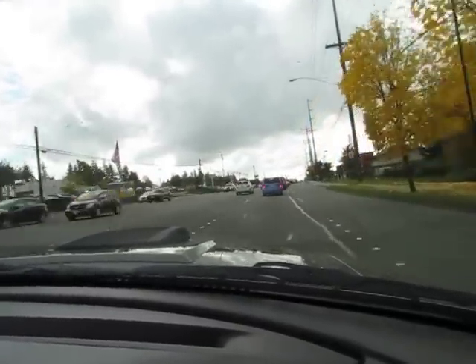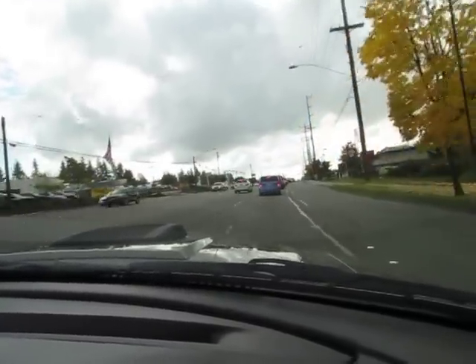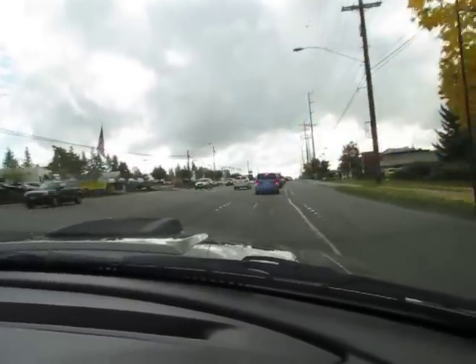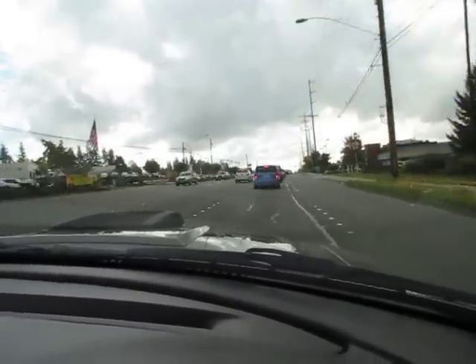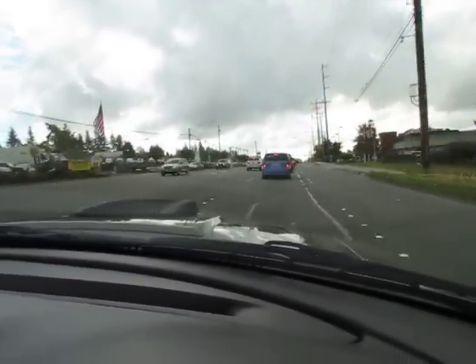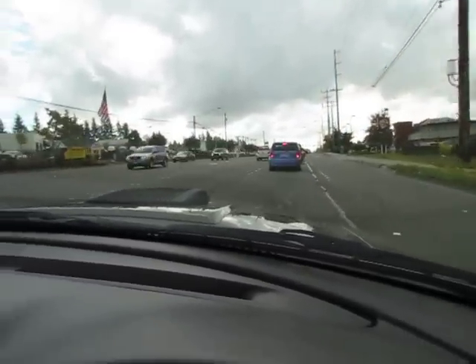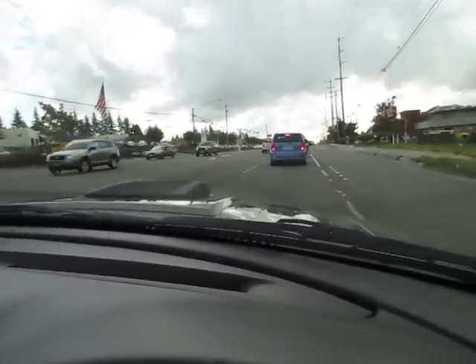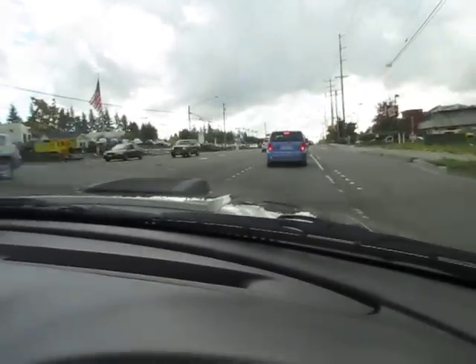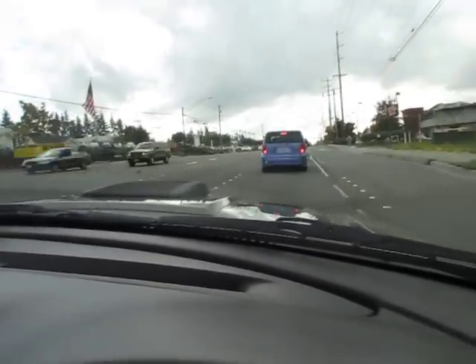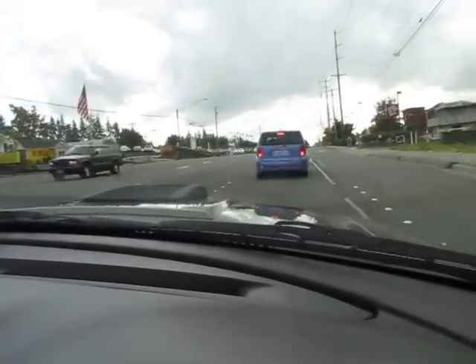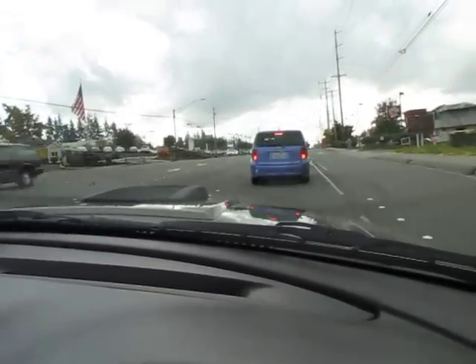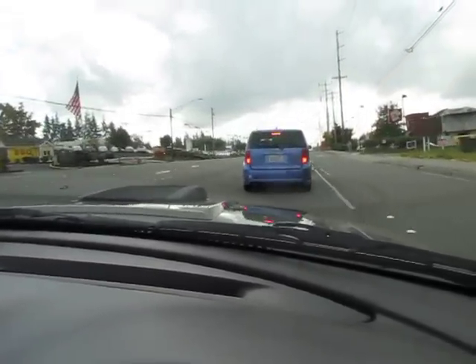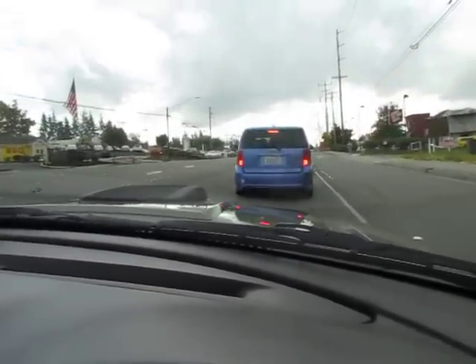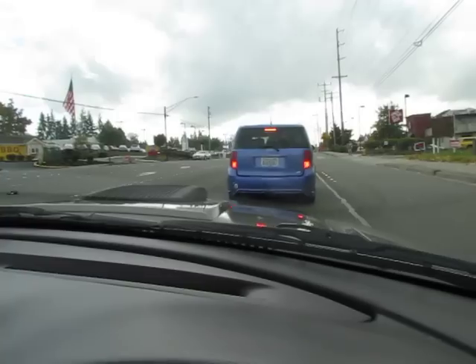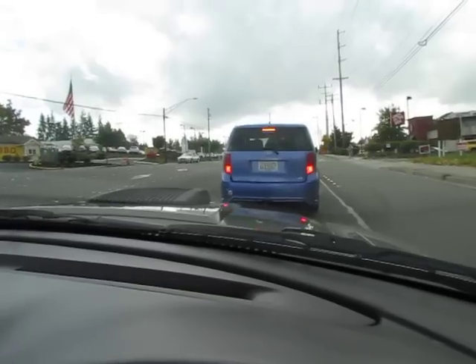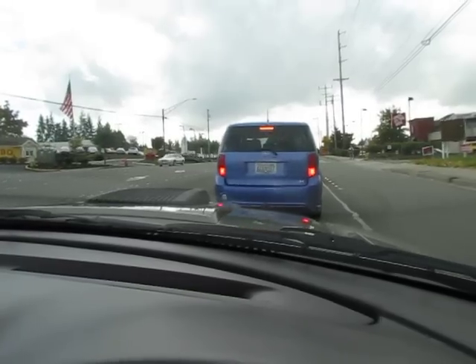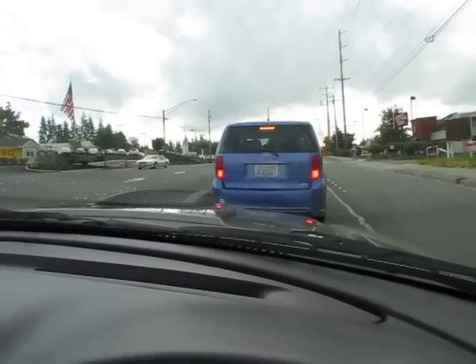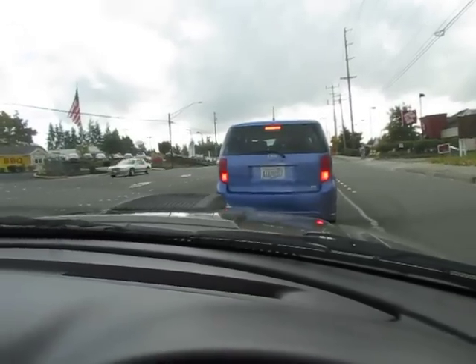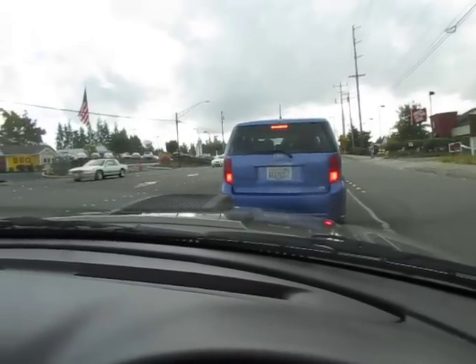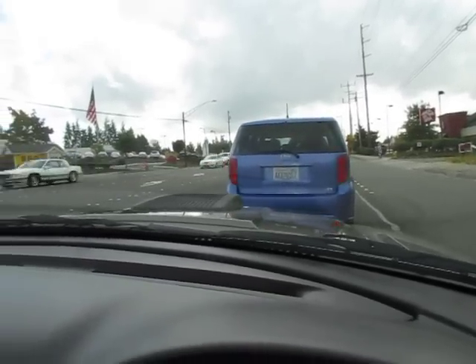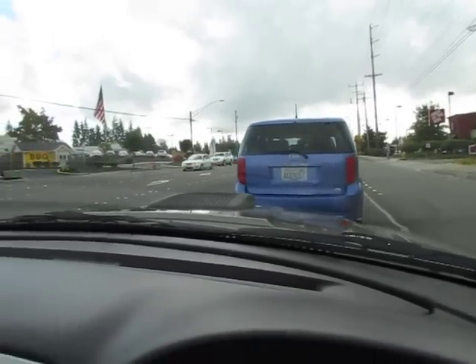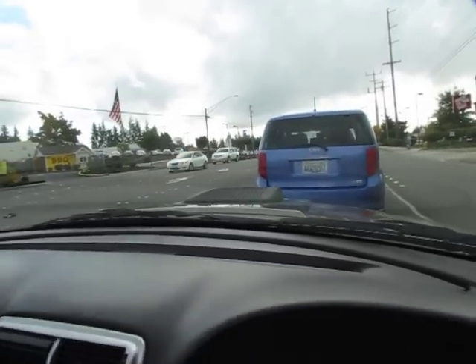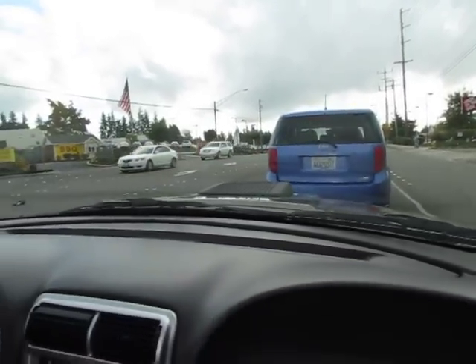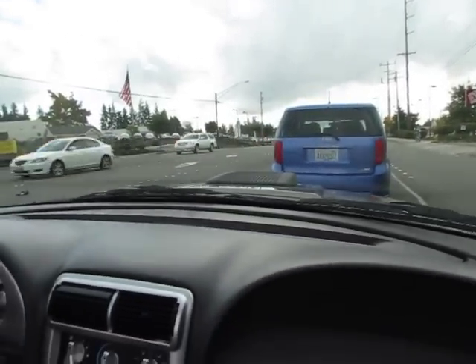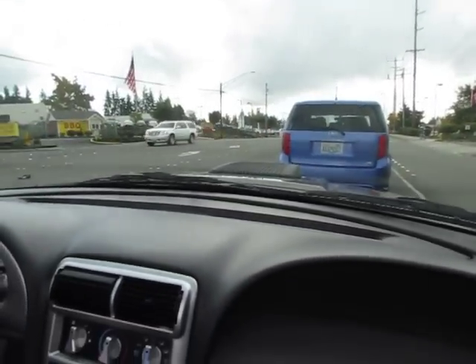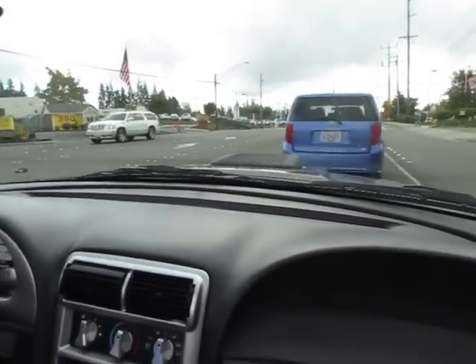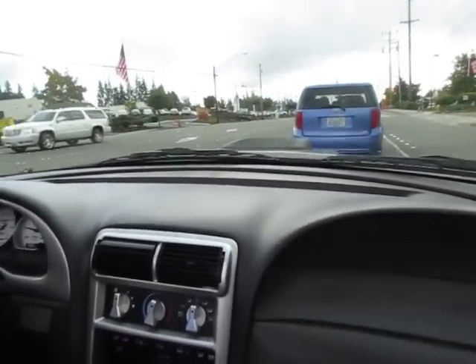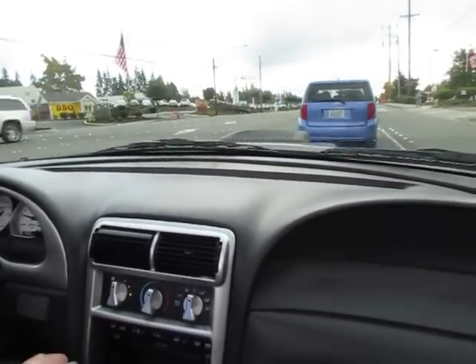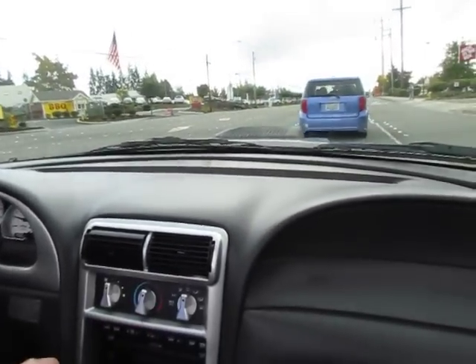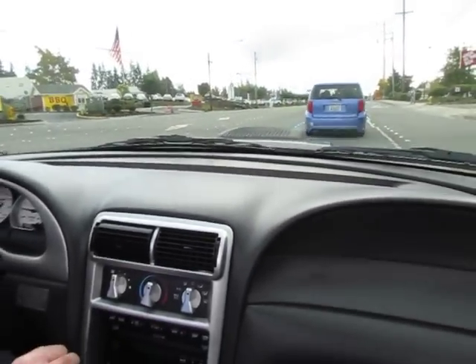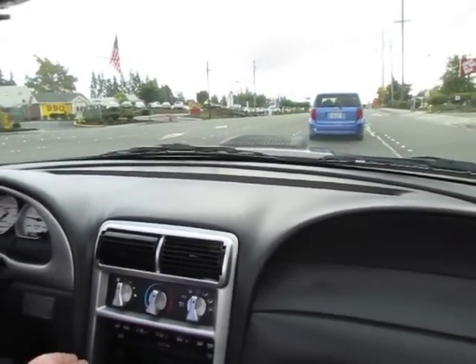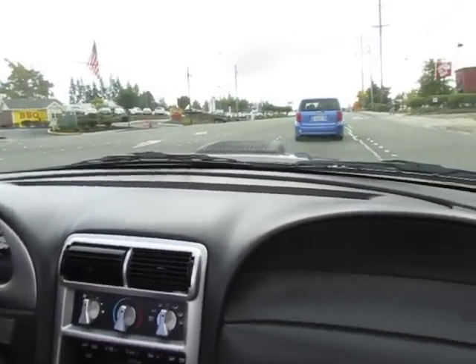This car brakes smooth, good power — 300 horse, 4.6 — it makes plenty of power to get in trouble with.